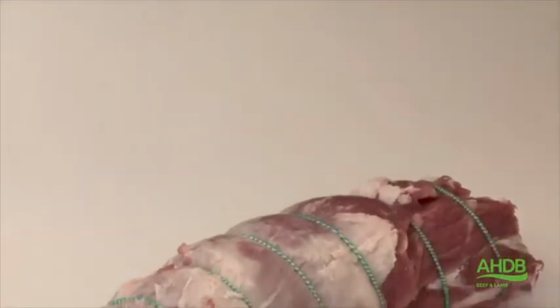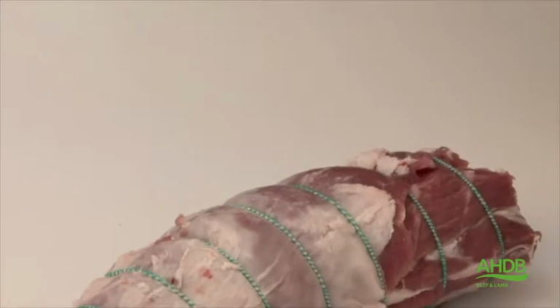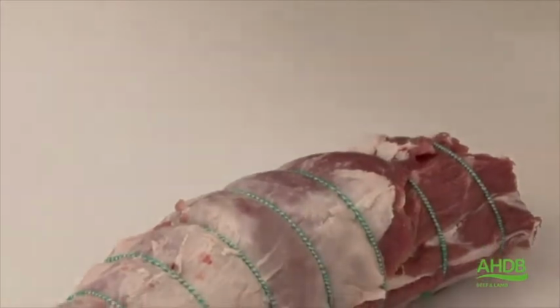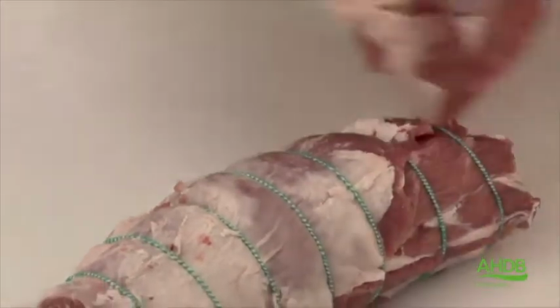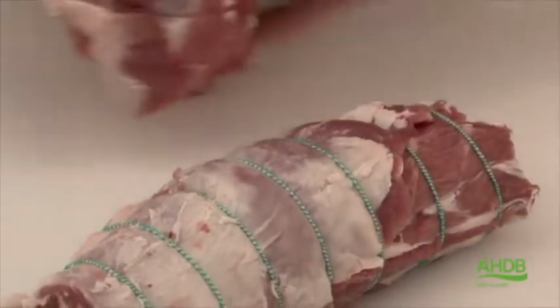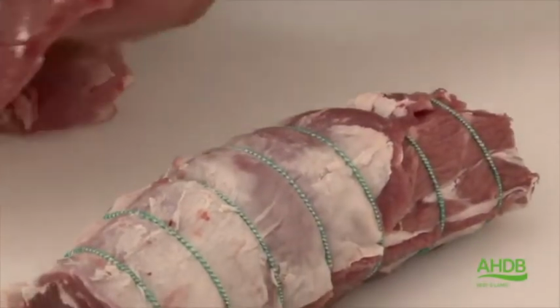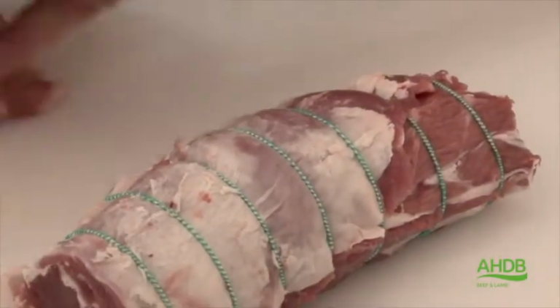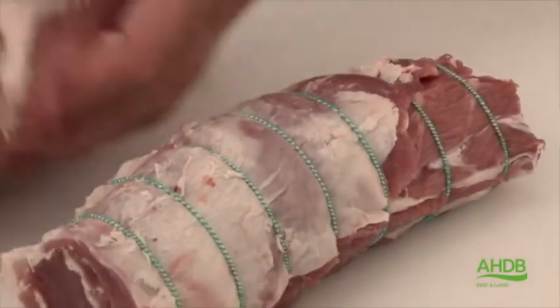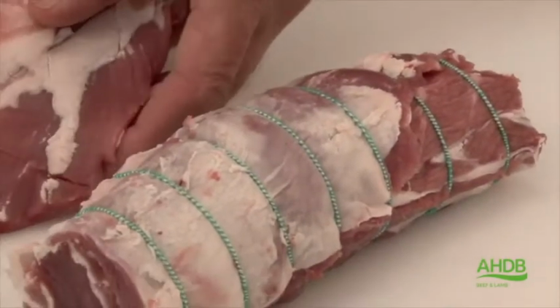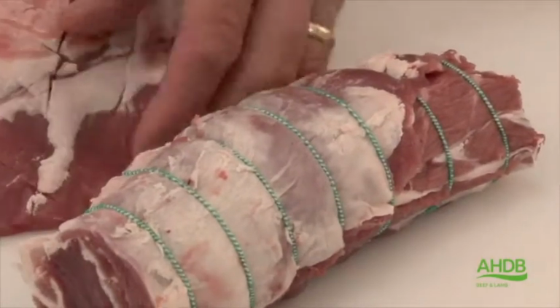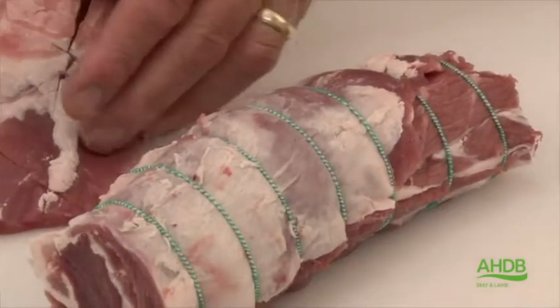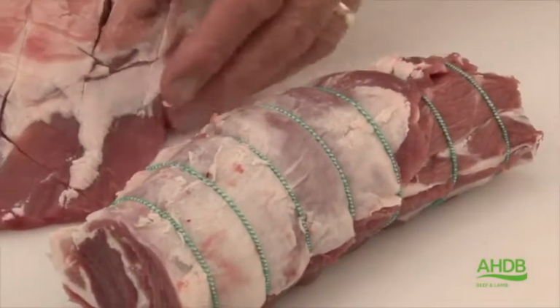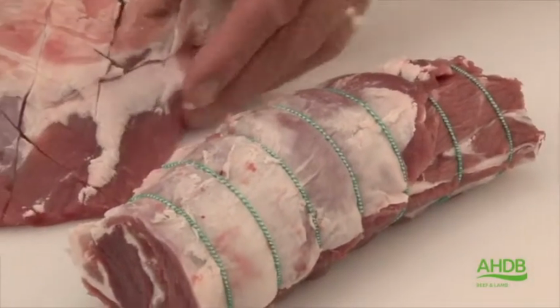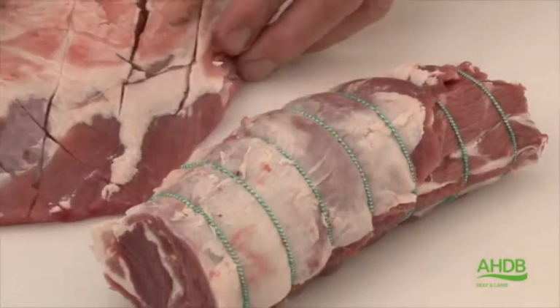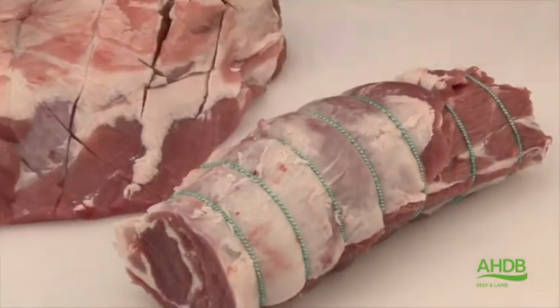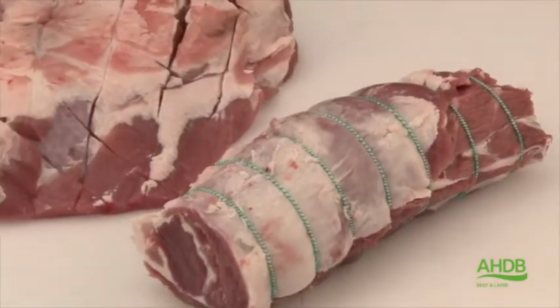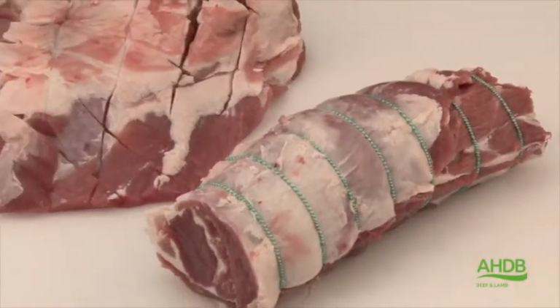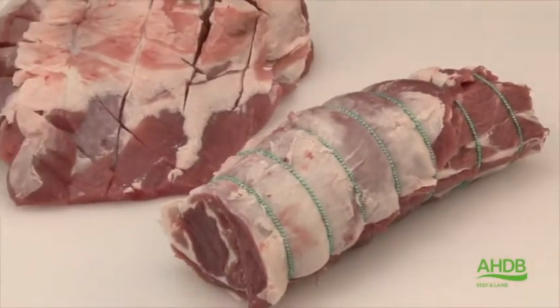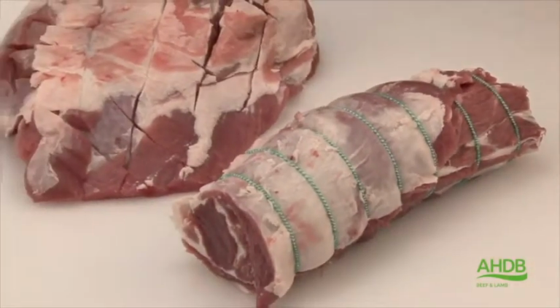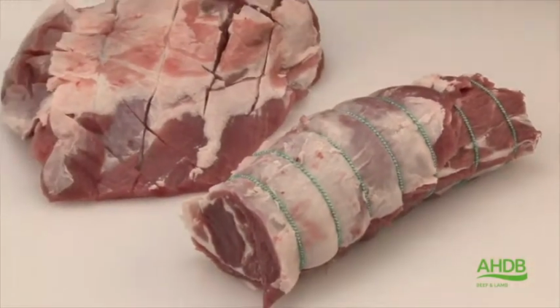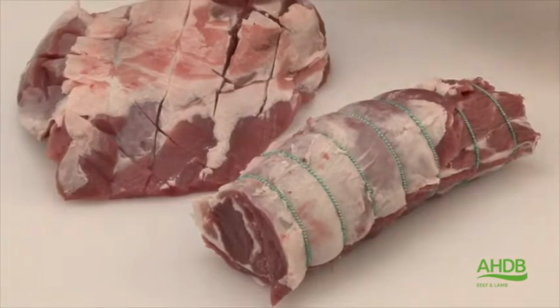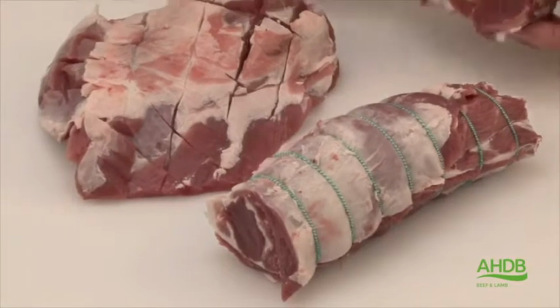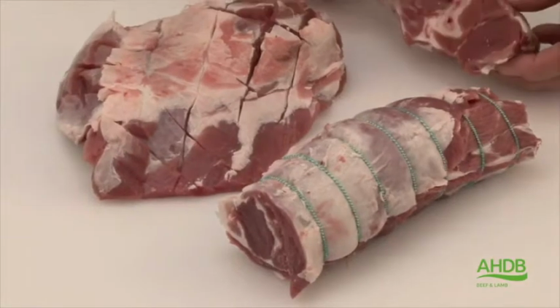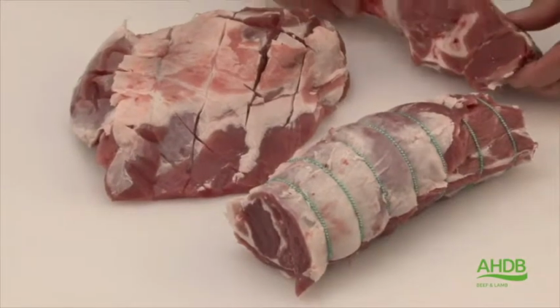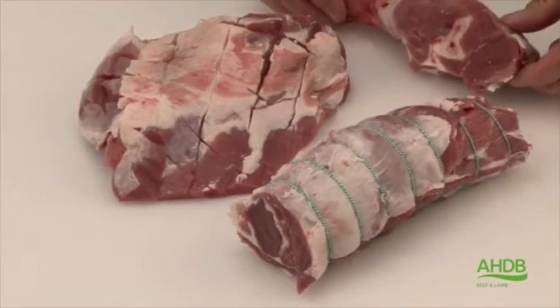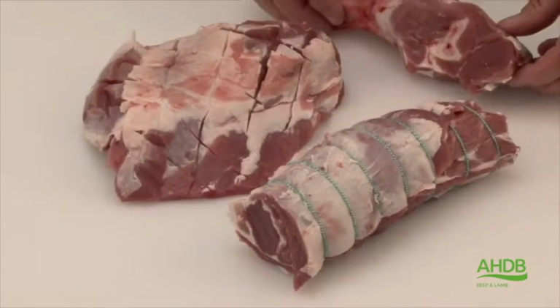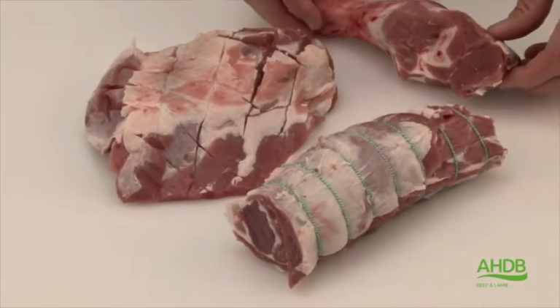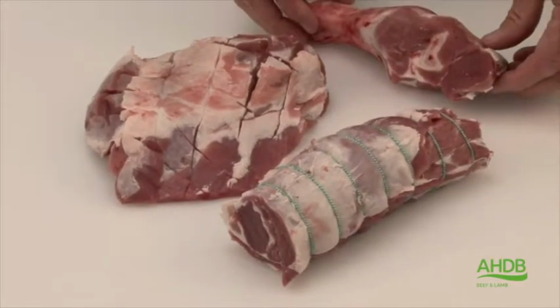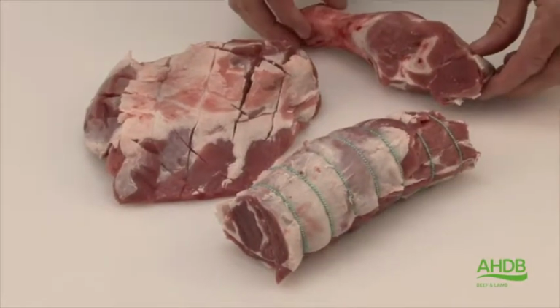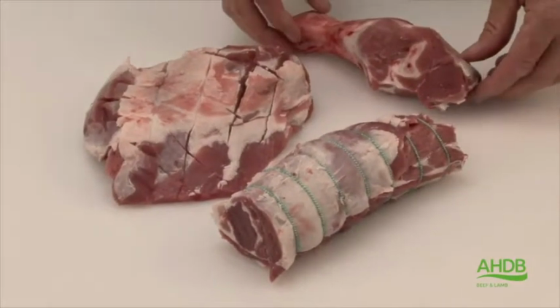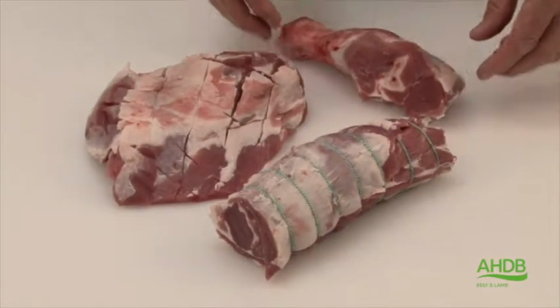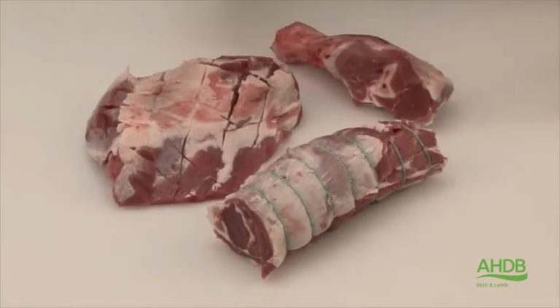To summarize, from this process we have produced a lamb spatchcock shoulder, a lamb rib eye joint, and a knuckle.